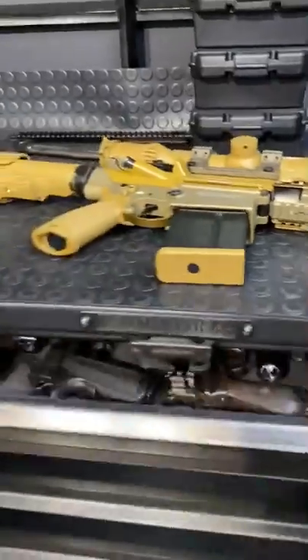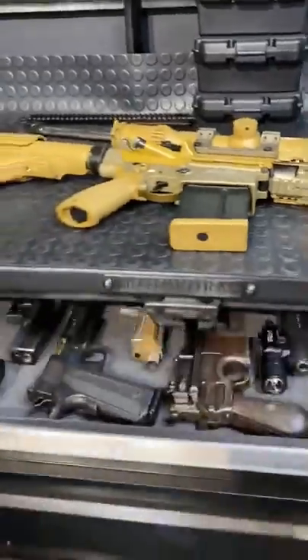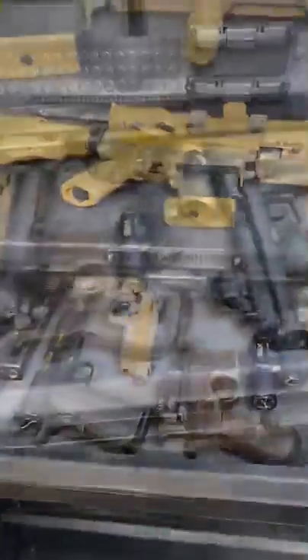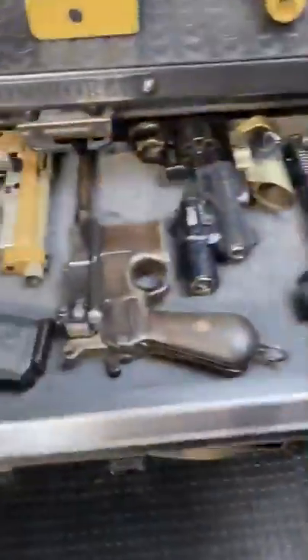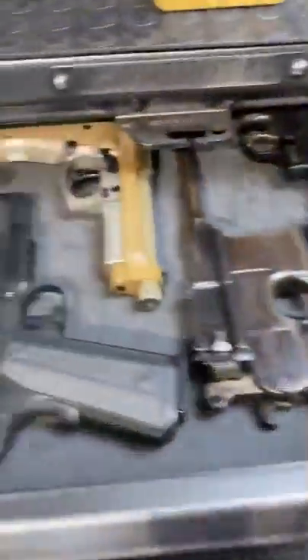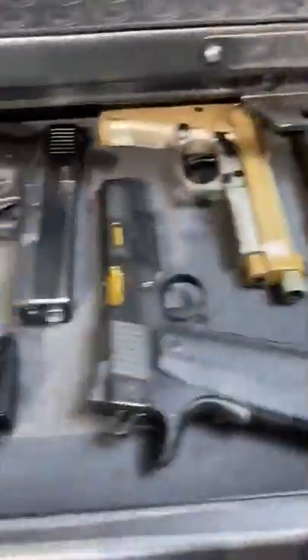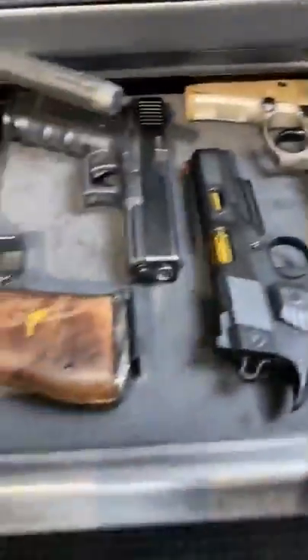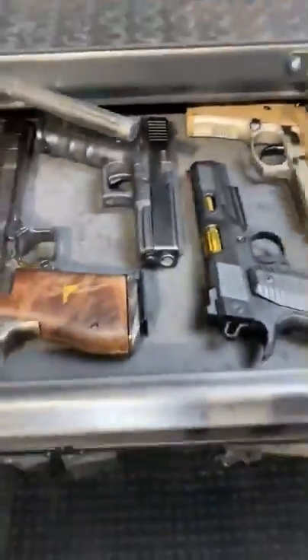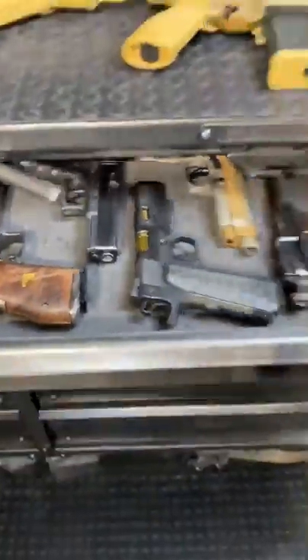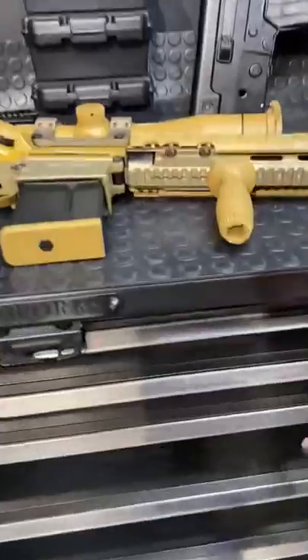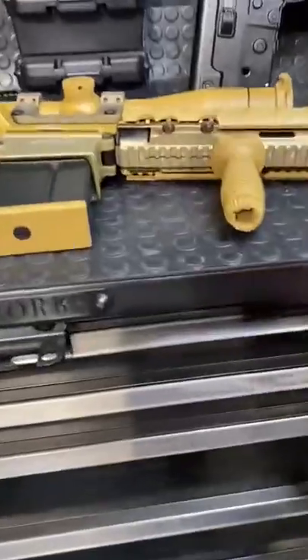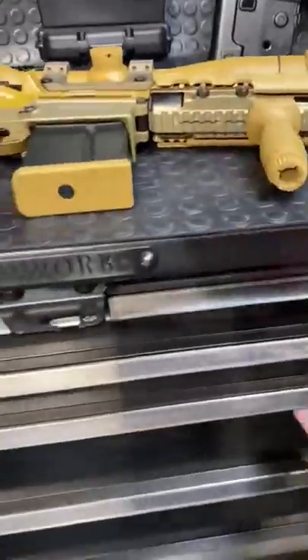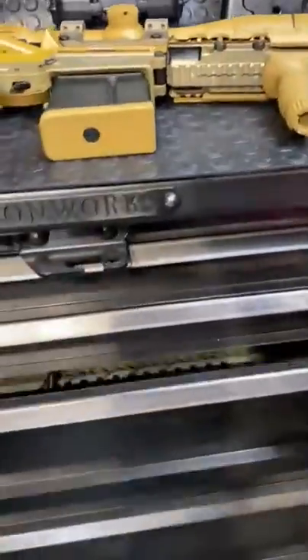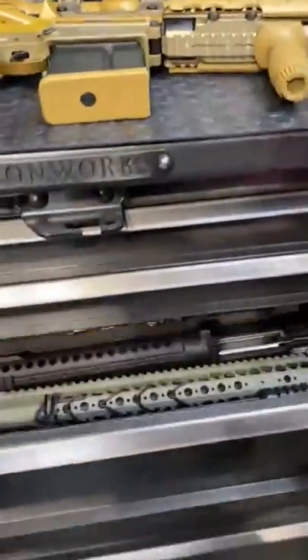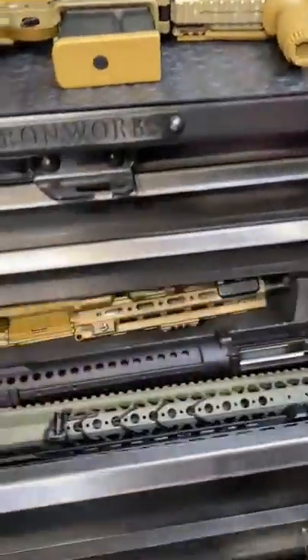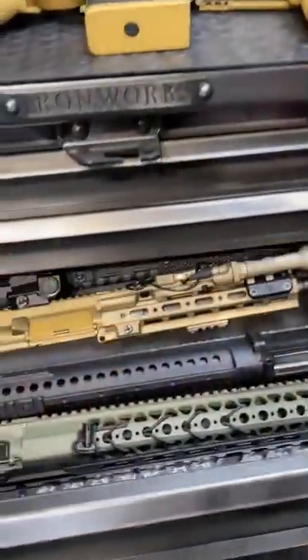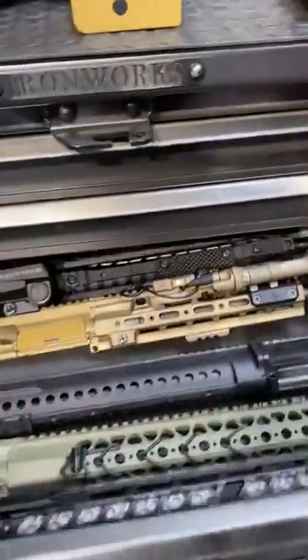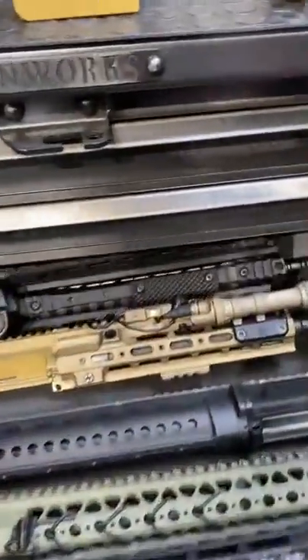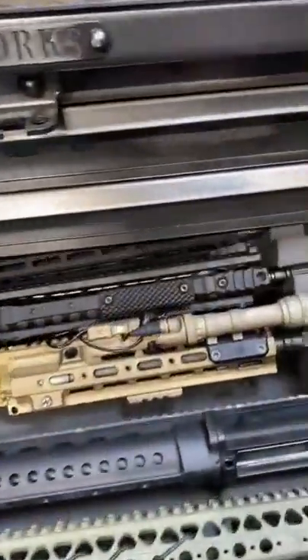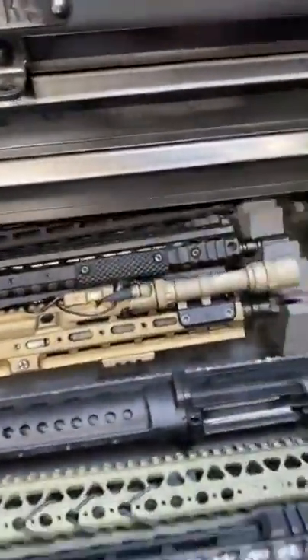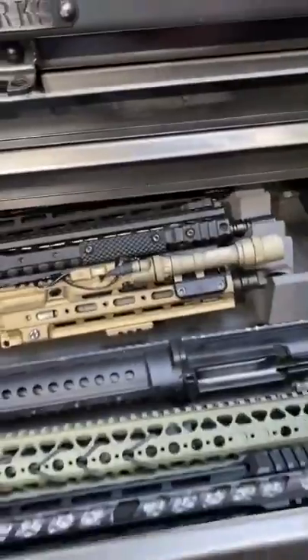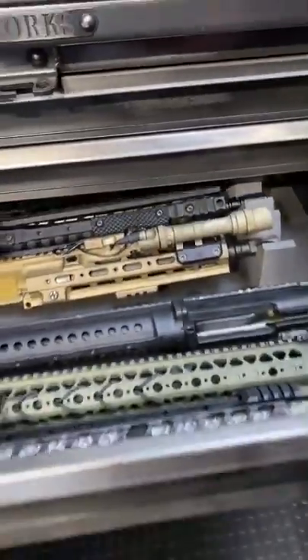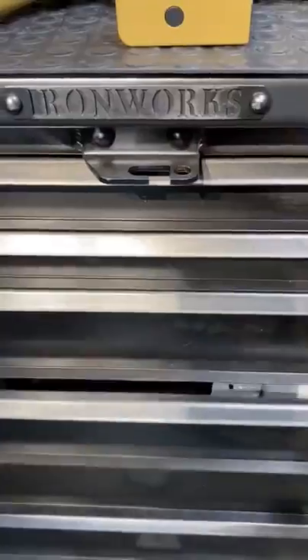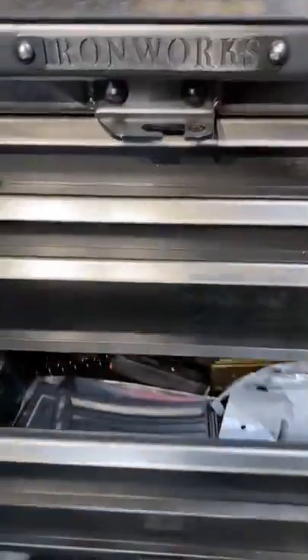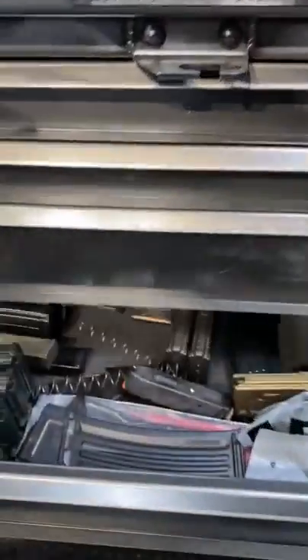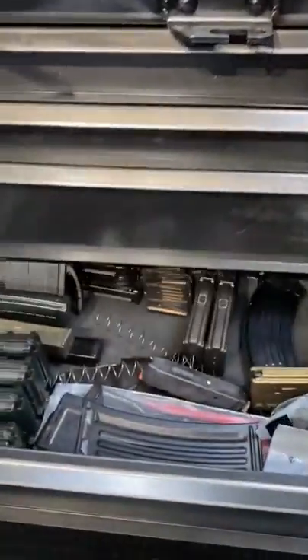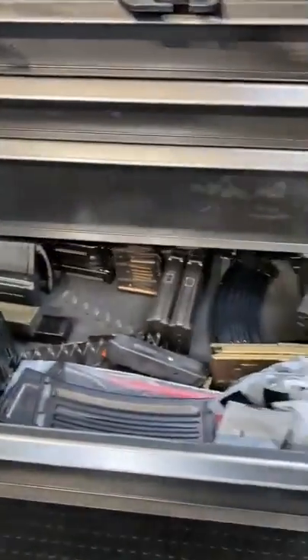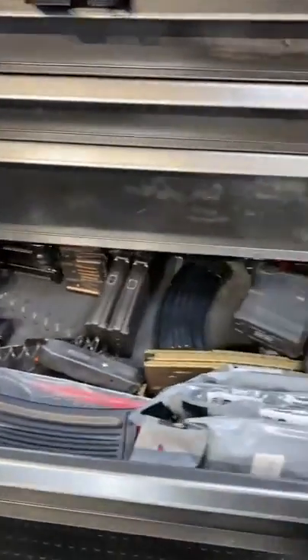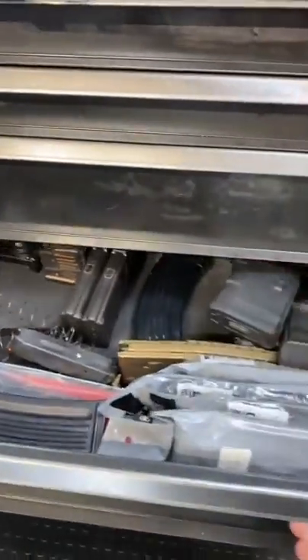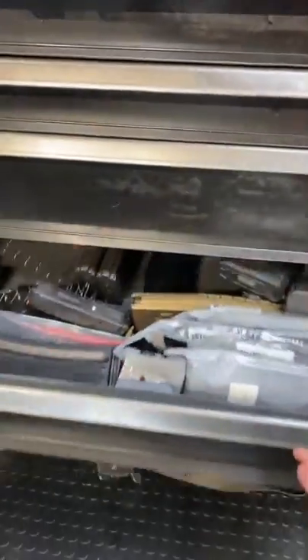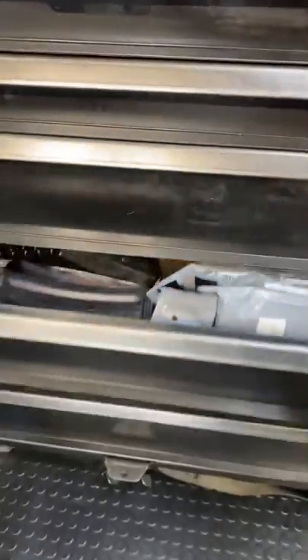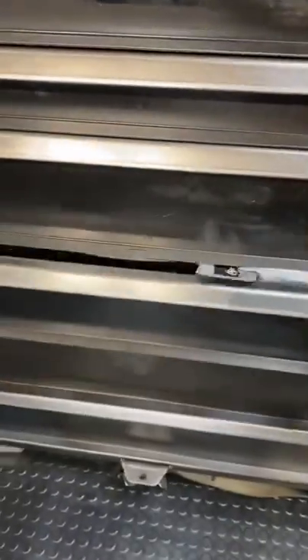Drawer number one: pistols. Drawer number two is boring. Drawer number three is spare uppers. Some messy mags — they need some organization.